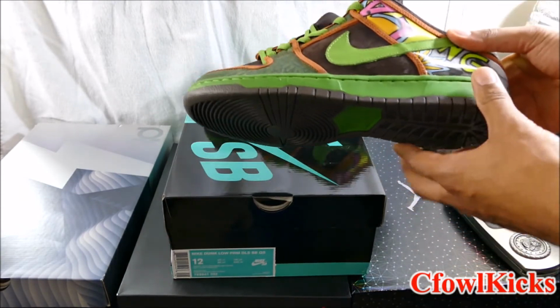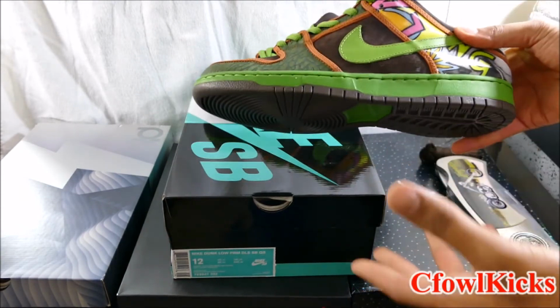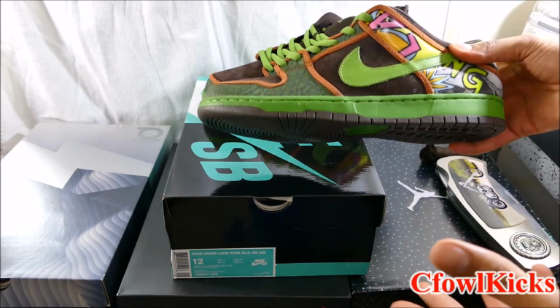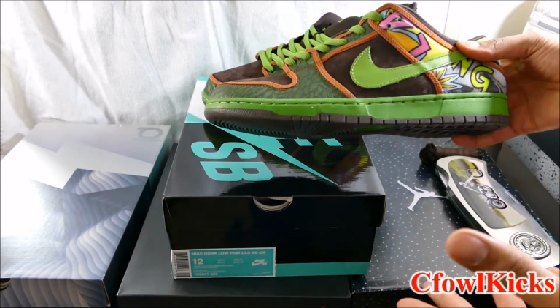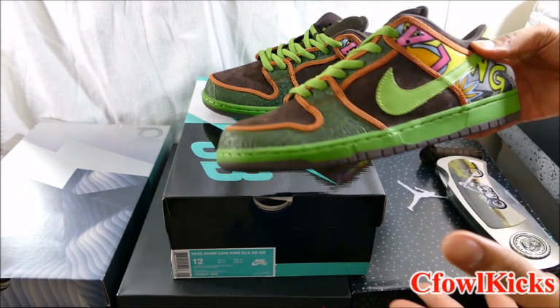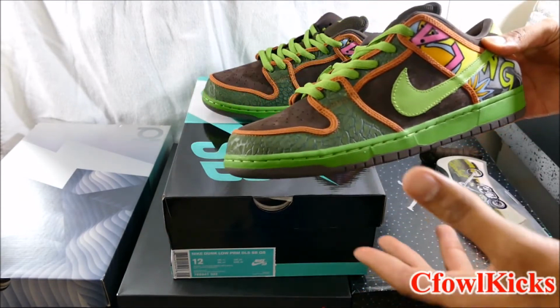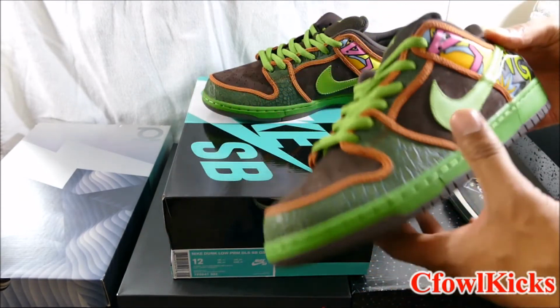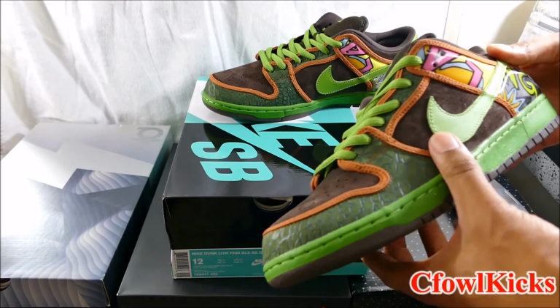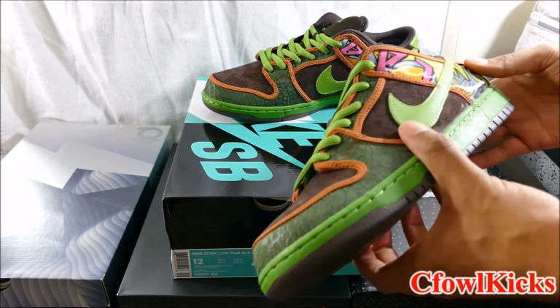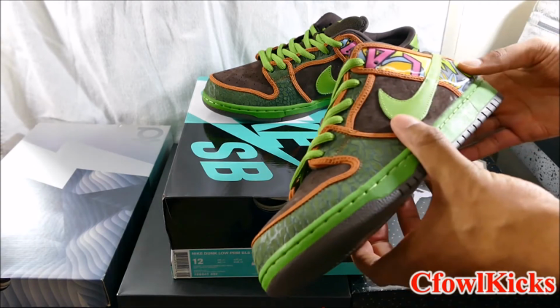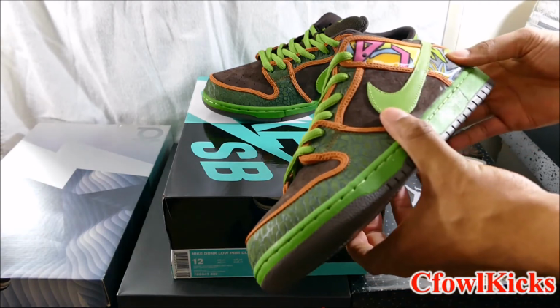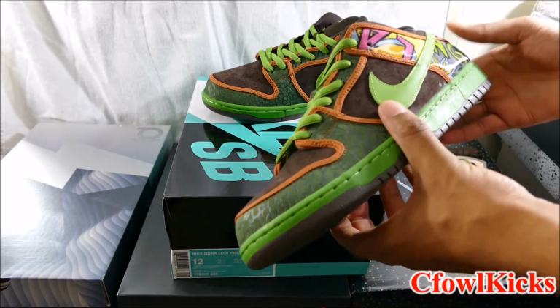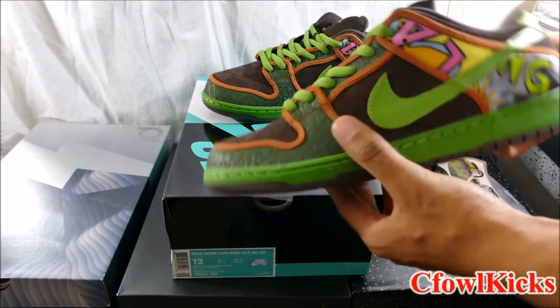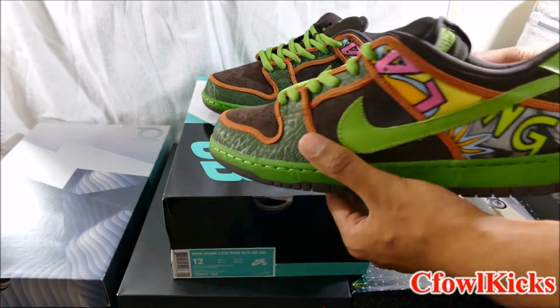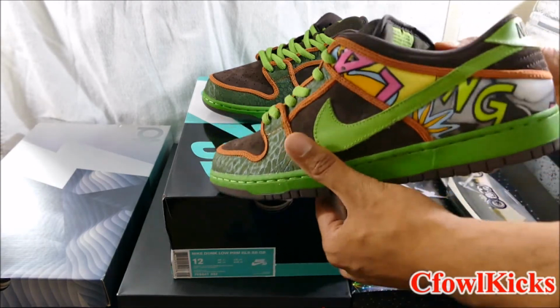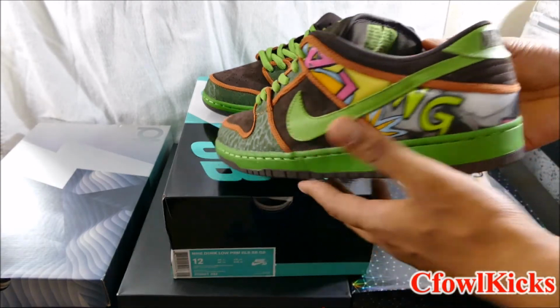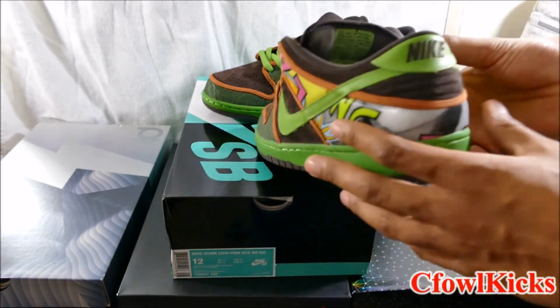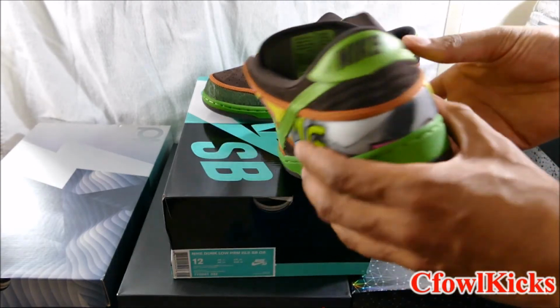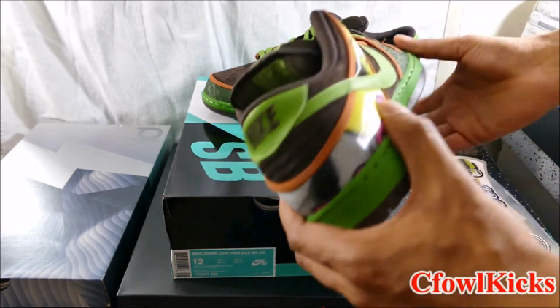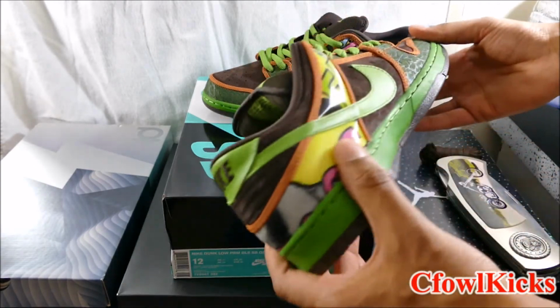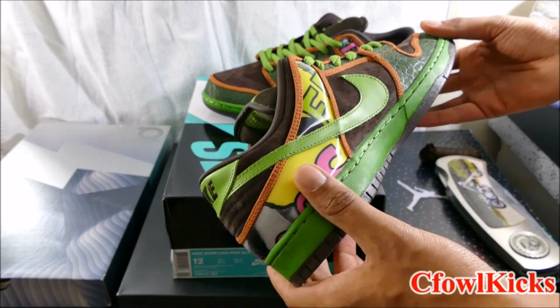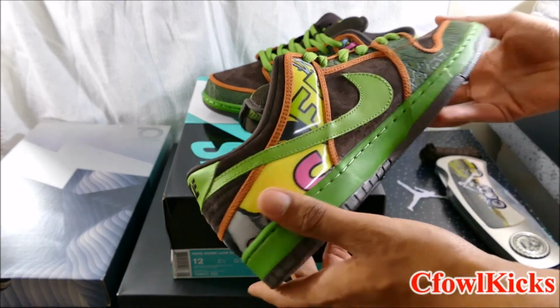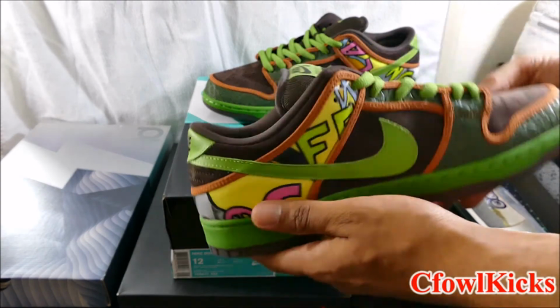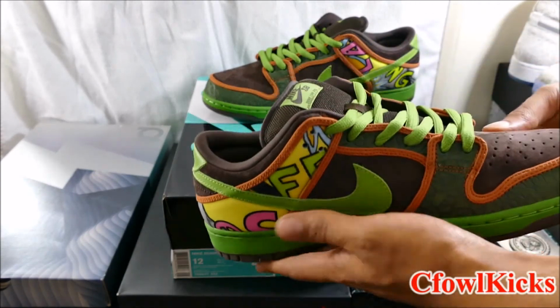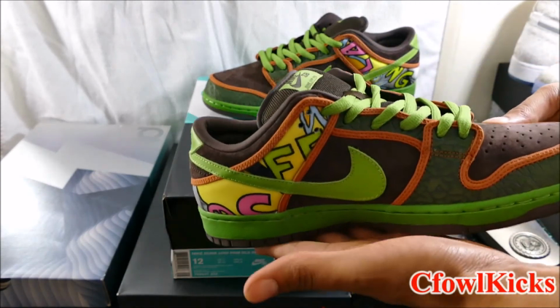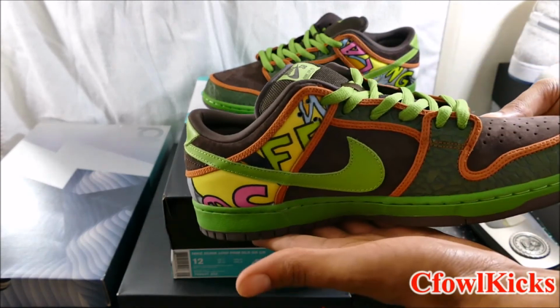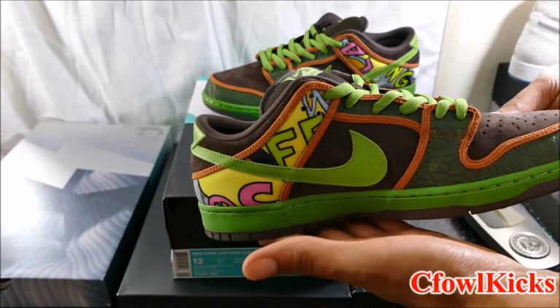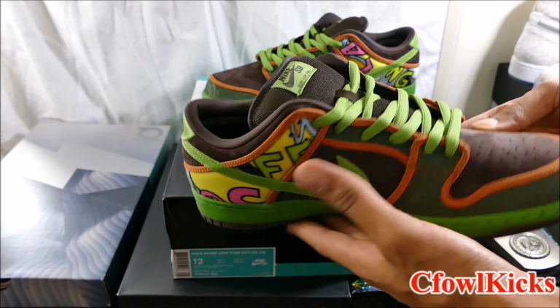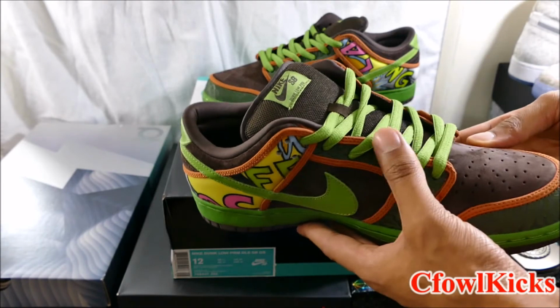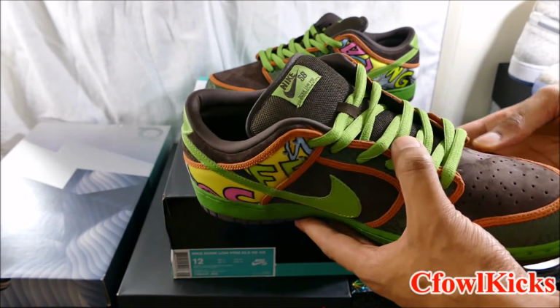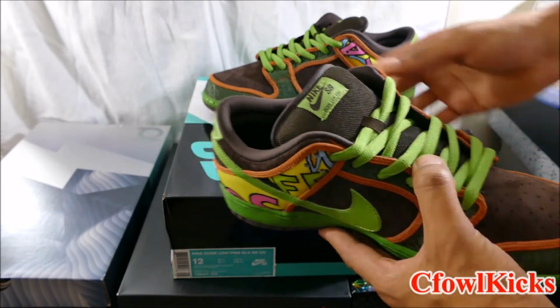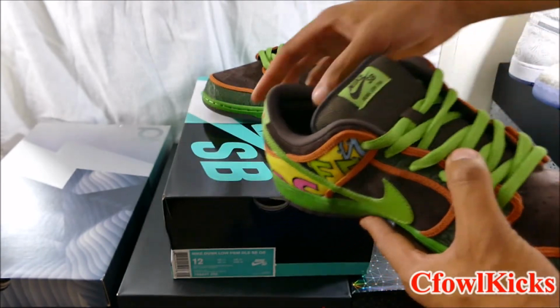When I saw the high top version, it was crazy back then because a lot of people had fake versions of these. But looking at these now, yeah, these are pretty dope - great low top for the summer.